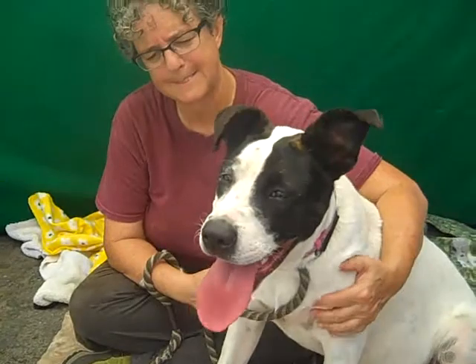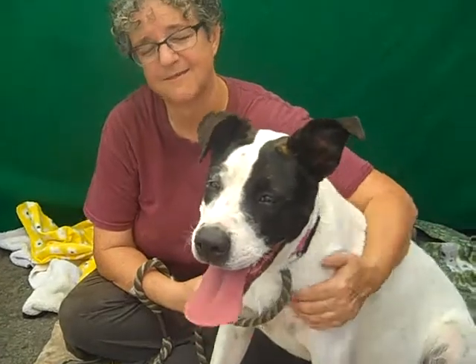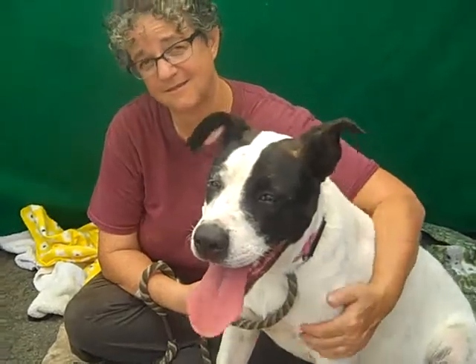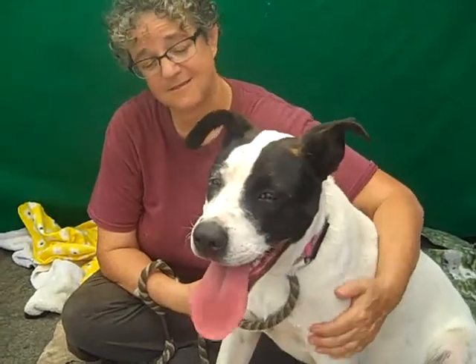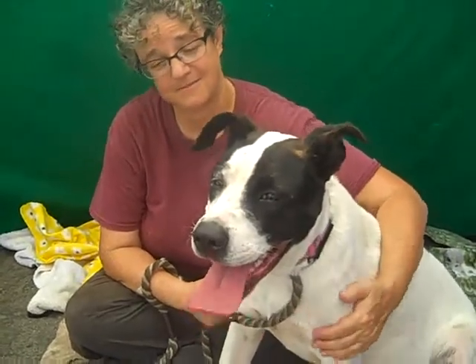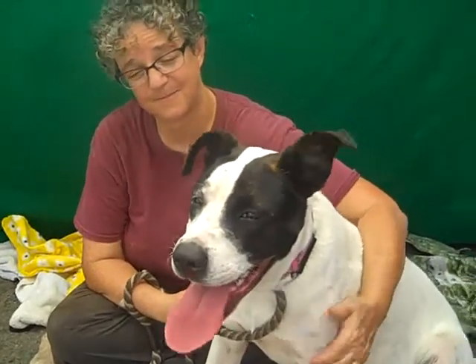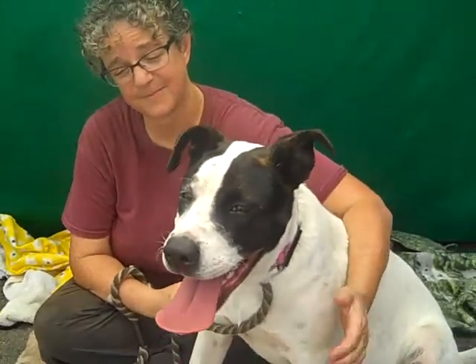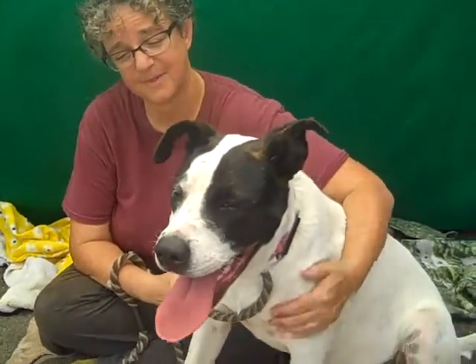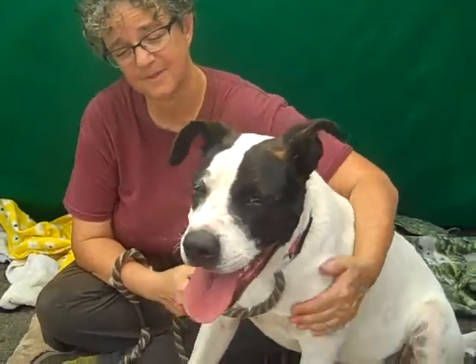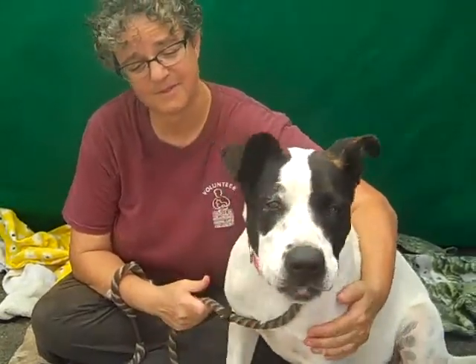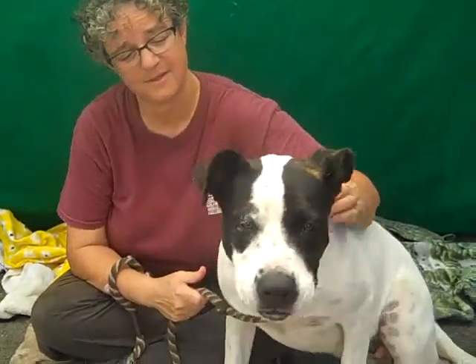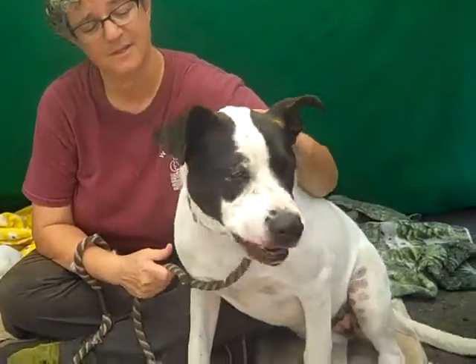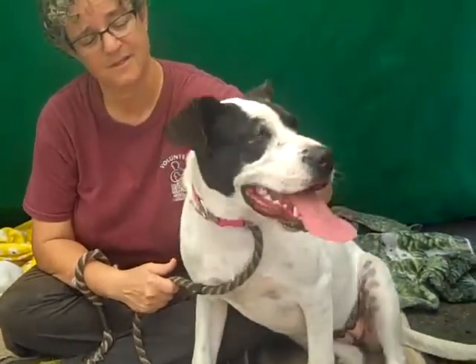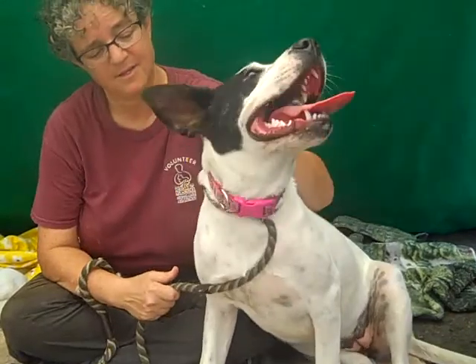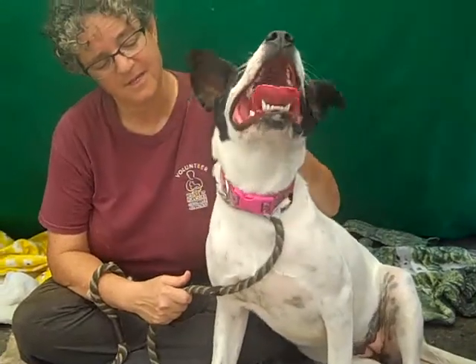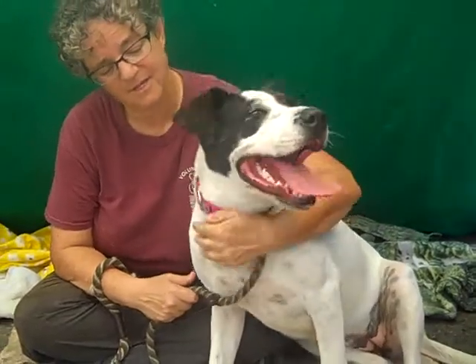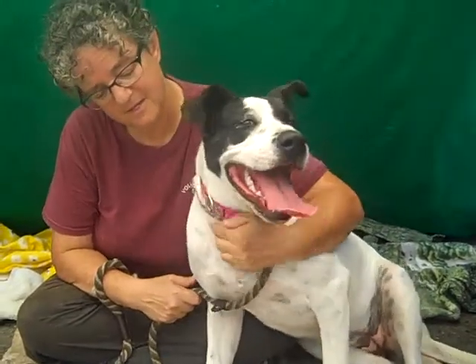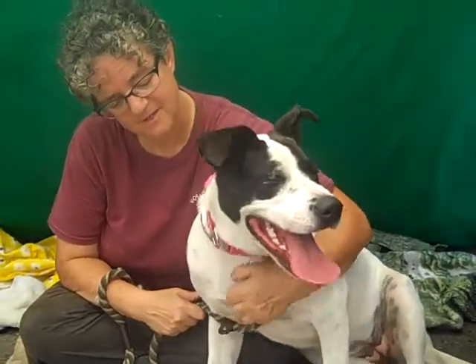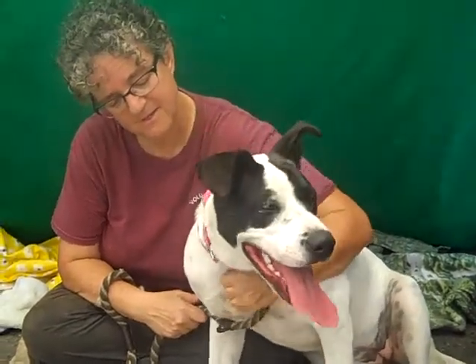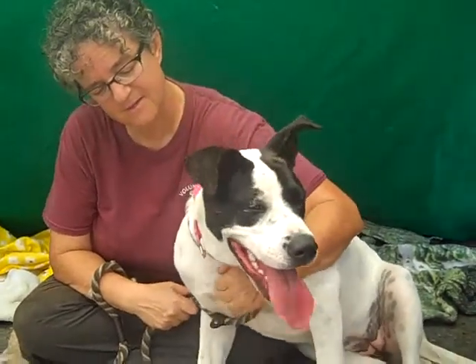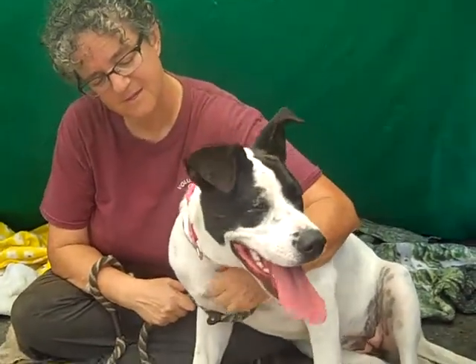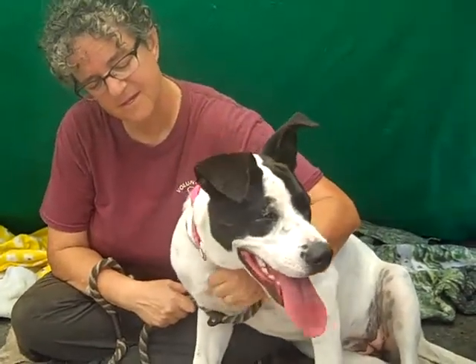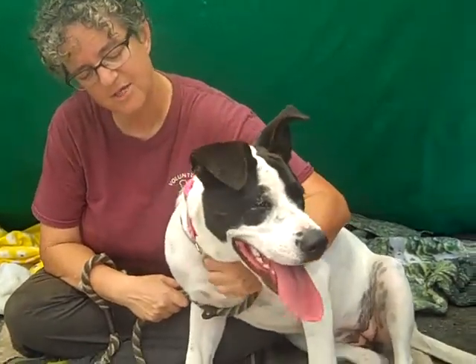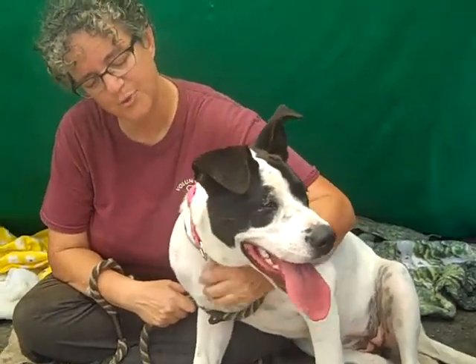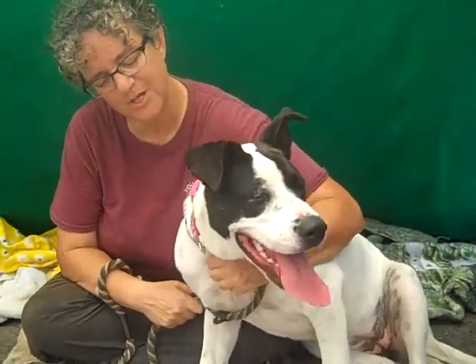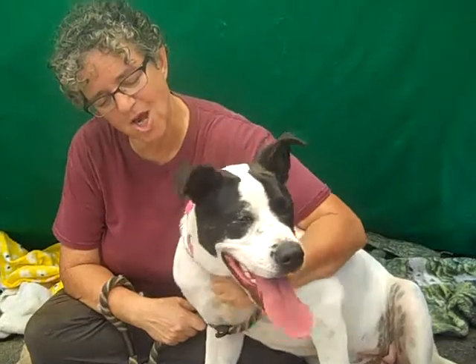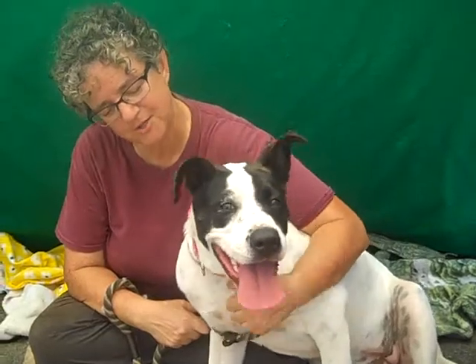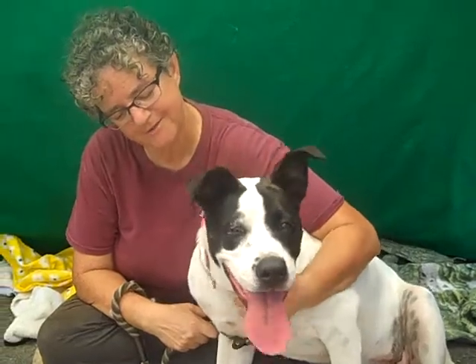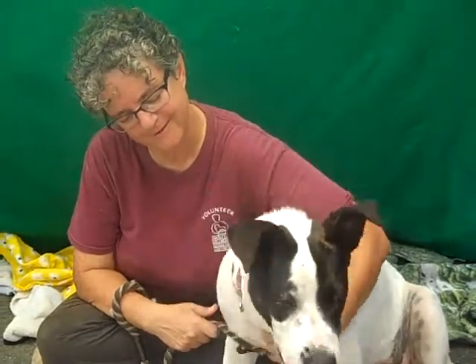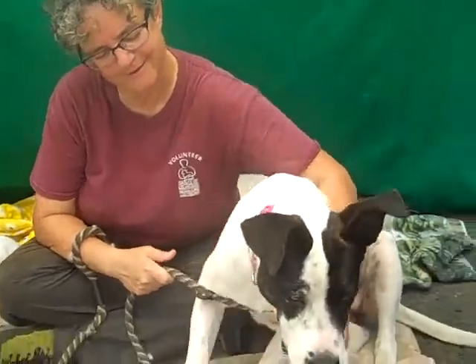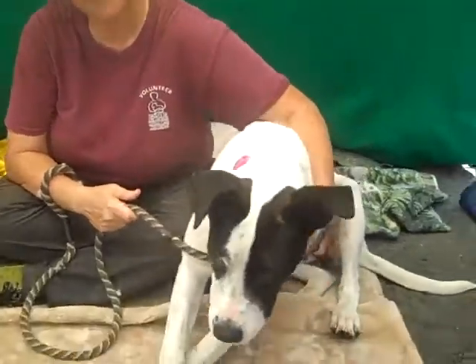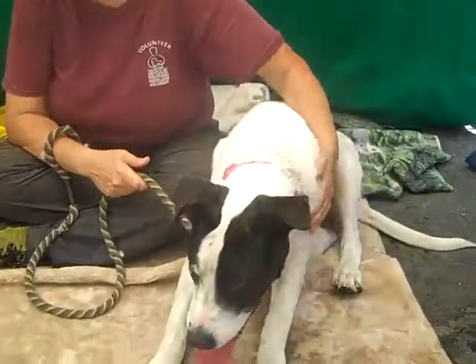come down to the Baldwin Park shelter. She's Lola, ID number 5104321. She's got a pretty pink collar. Bye Lola.